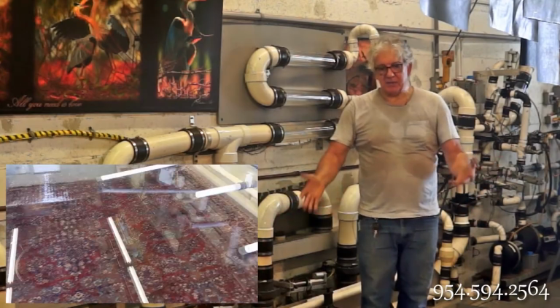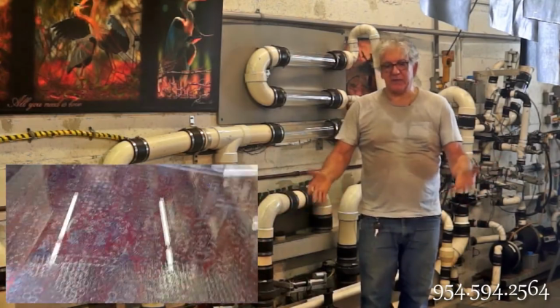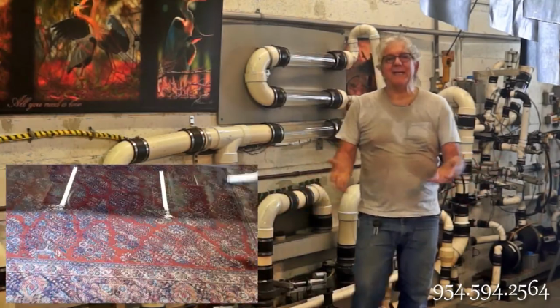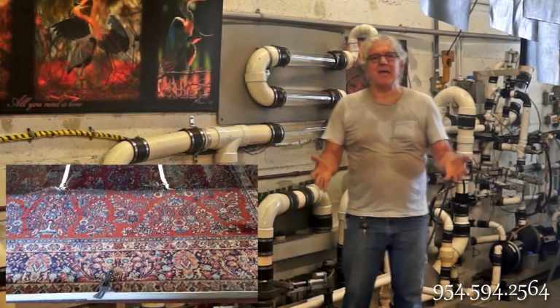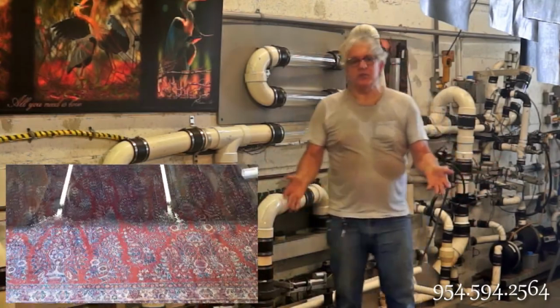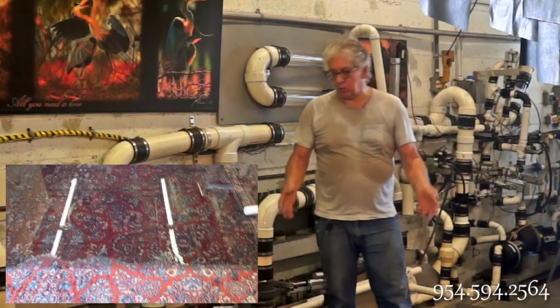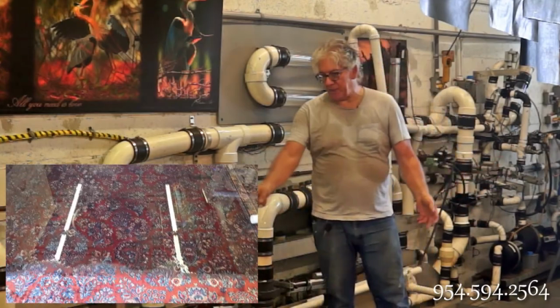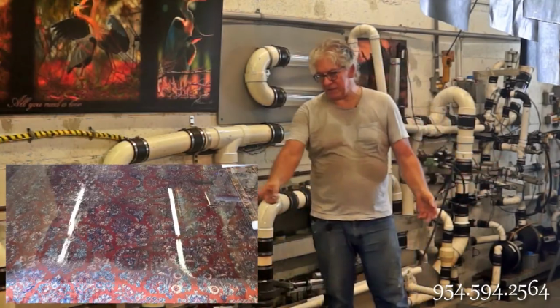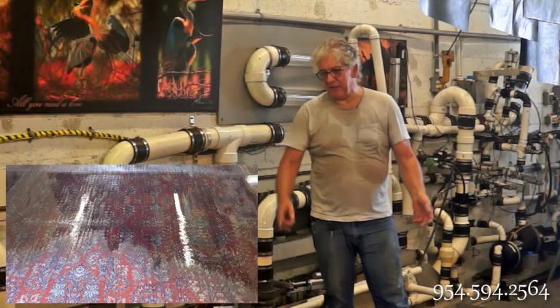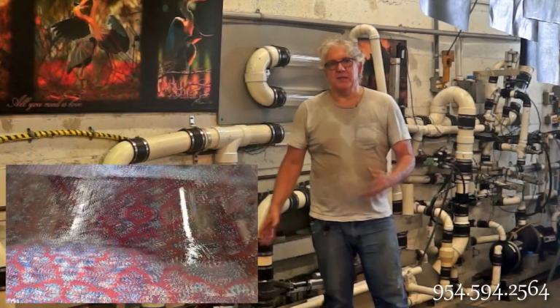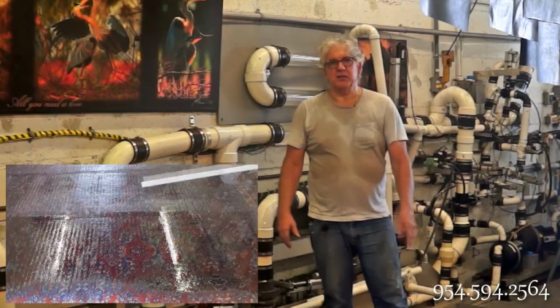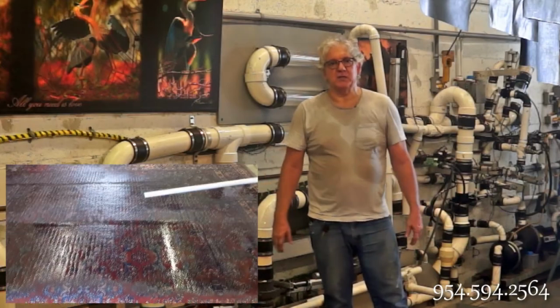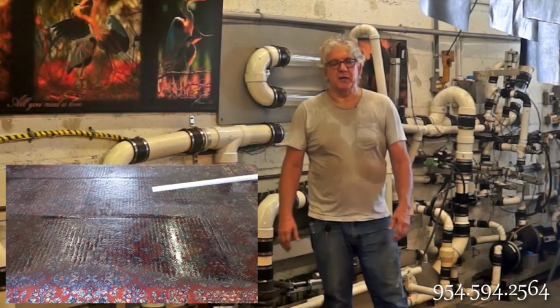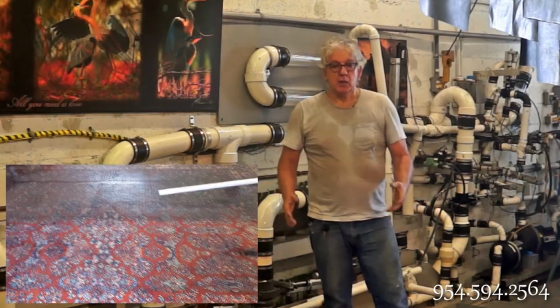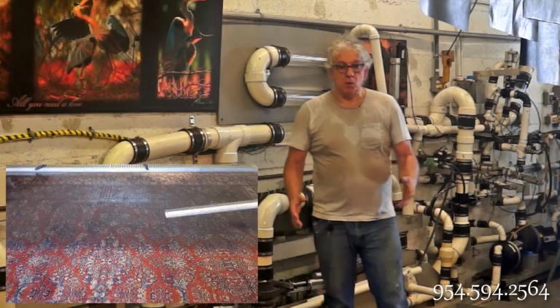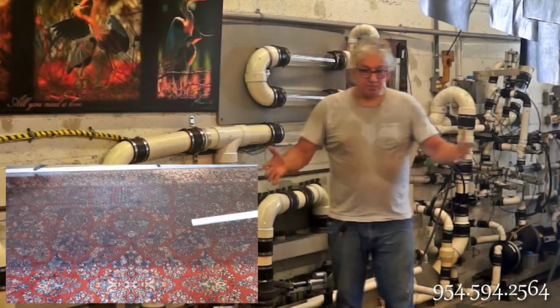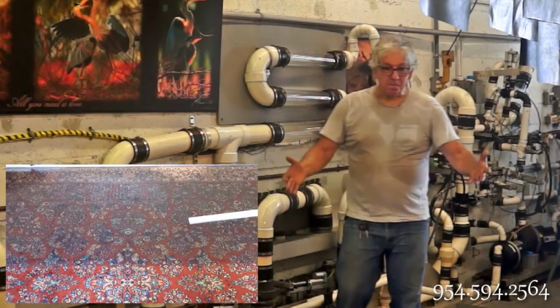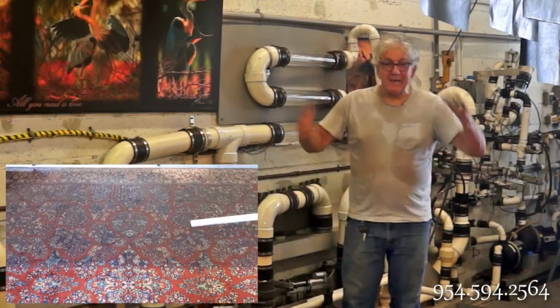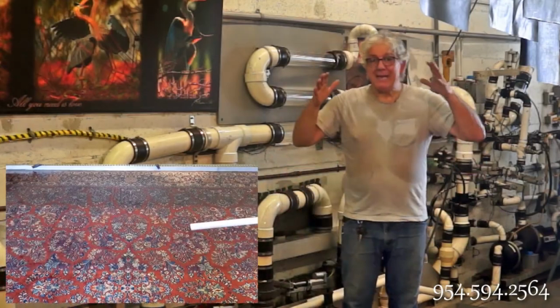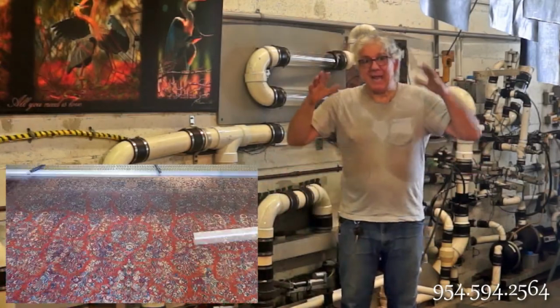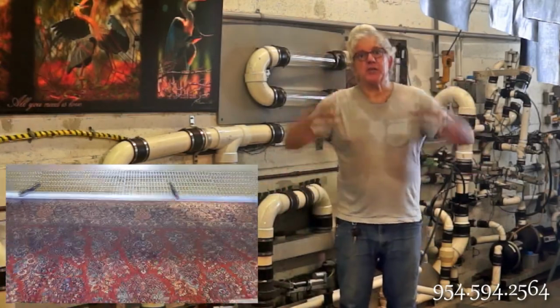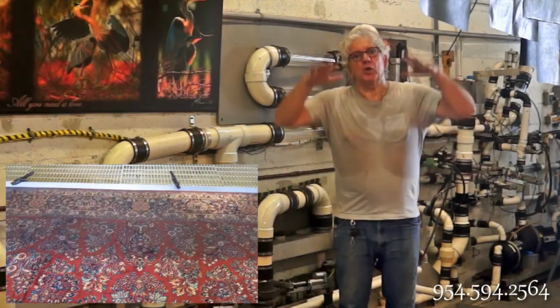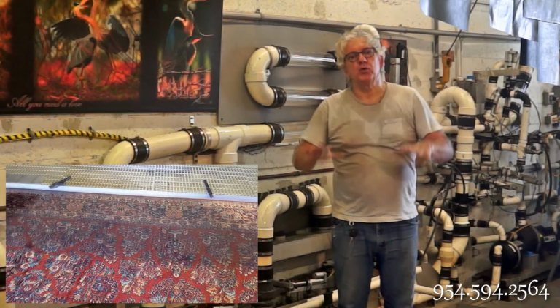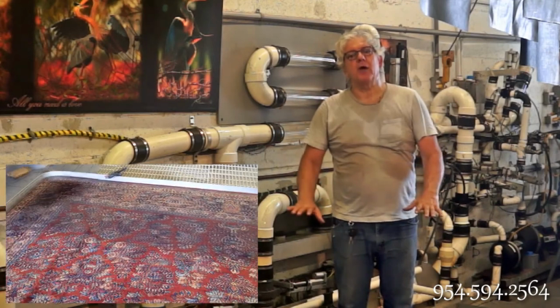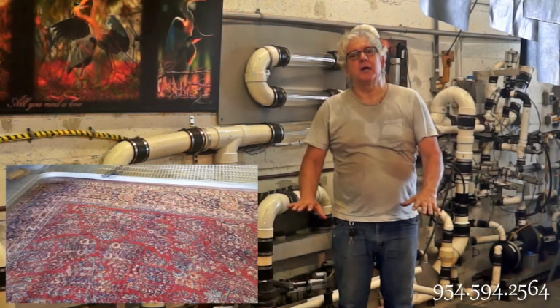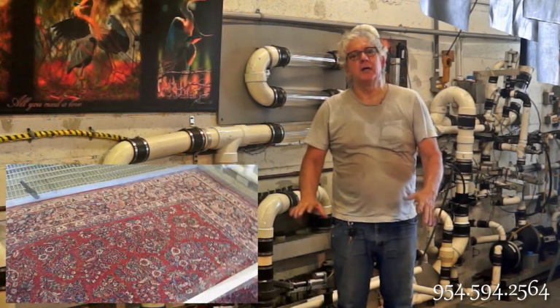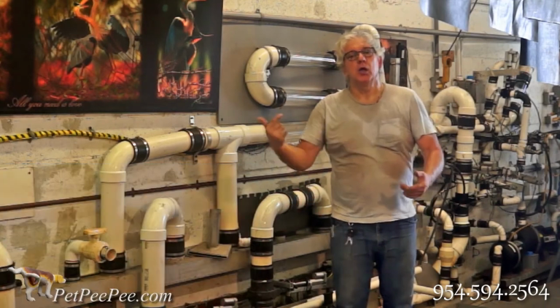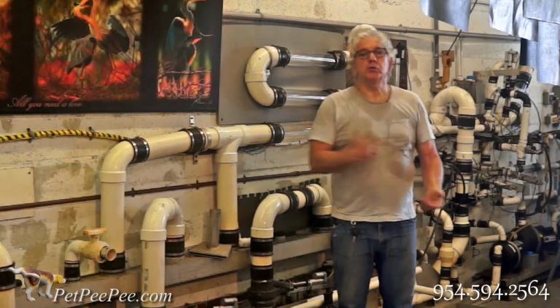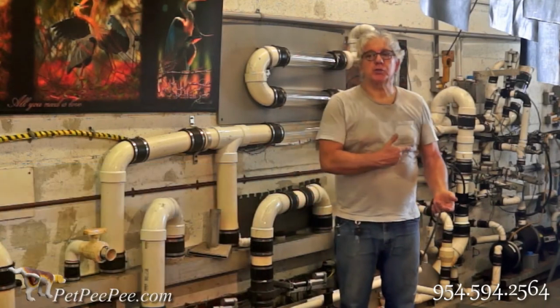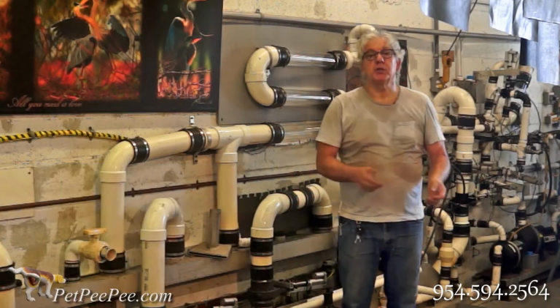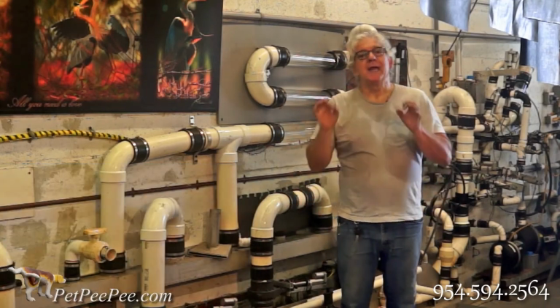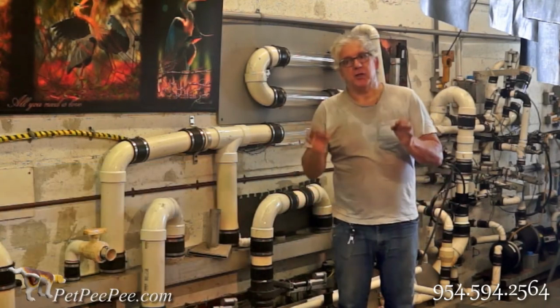This rug is at least 80 years old — you can see by the design, it has a different design. So everything will go through the rug and go to the sewage naturally.